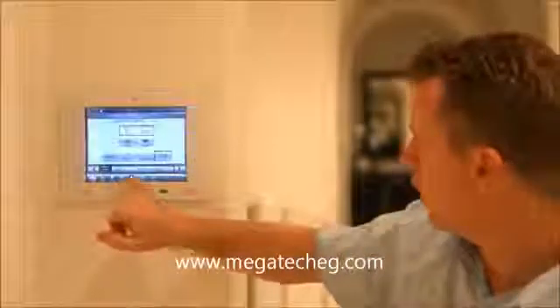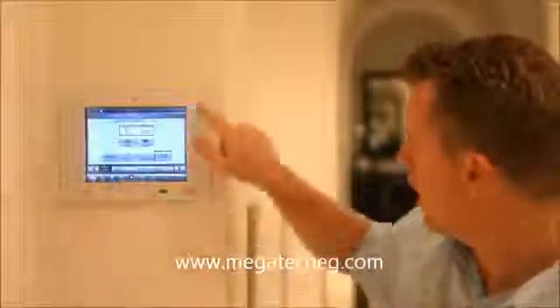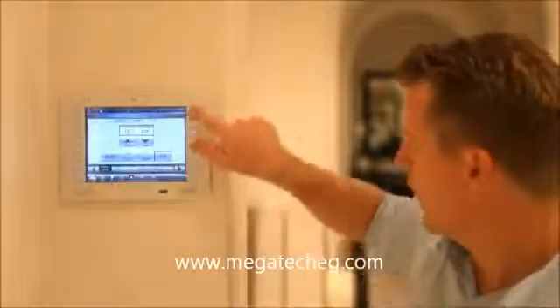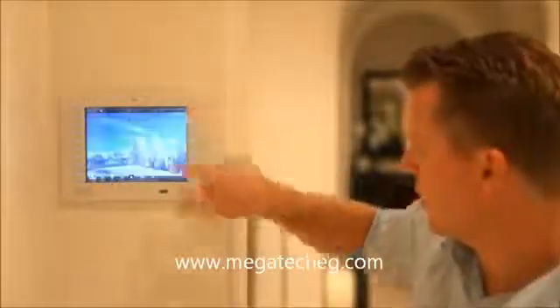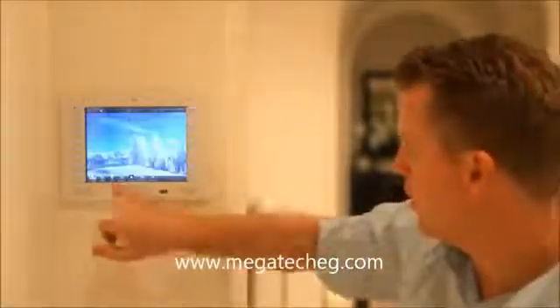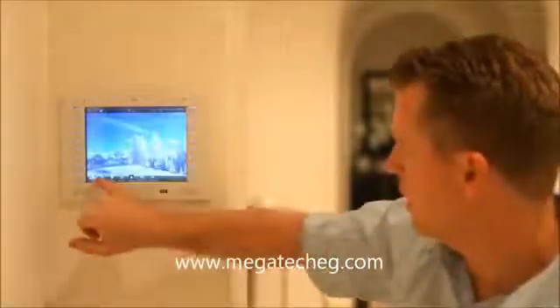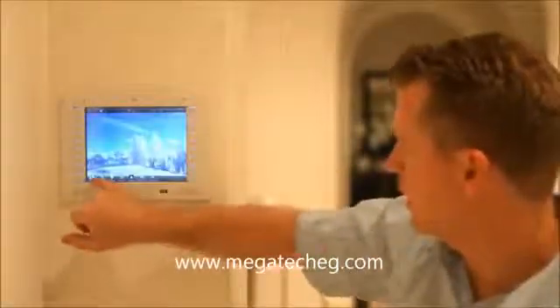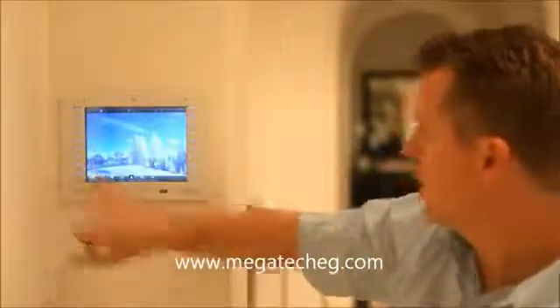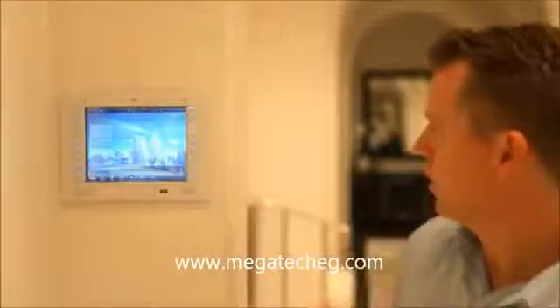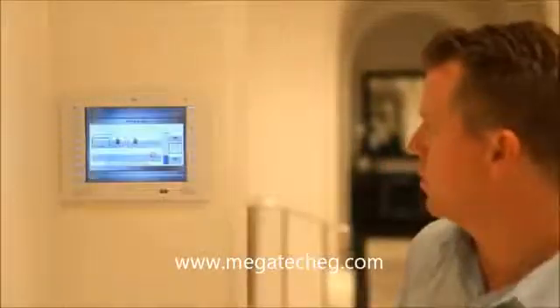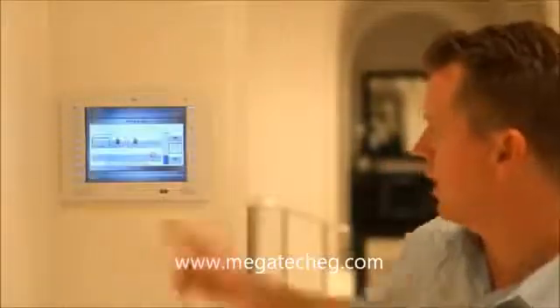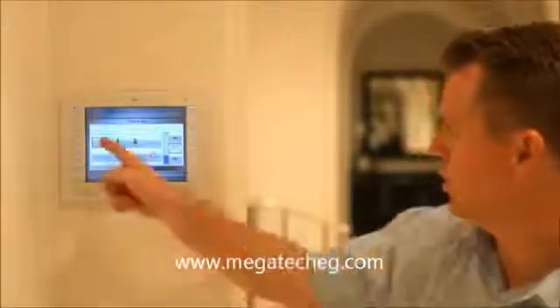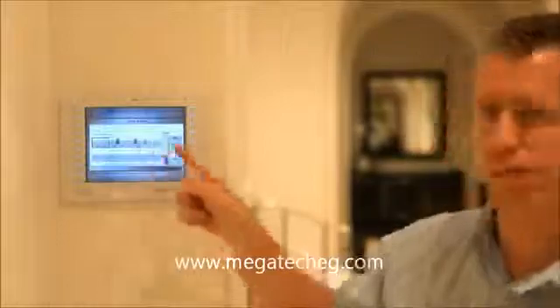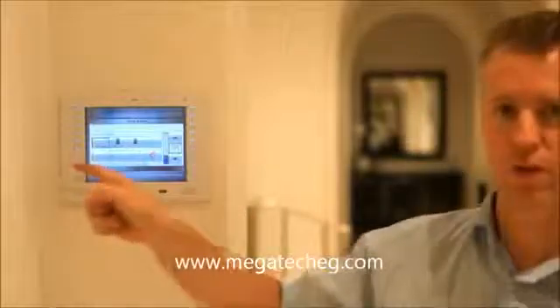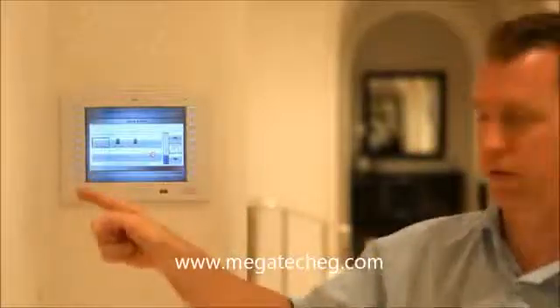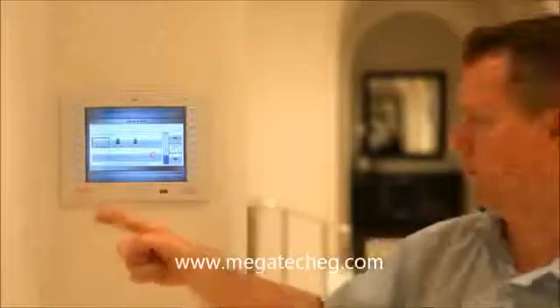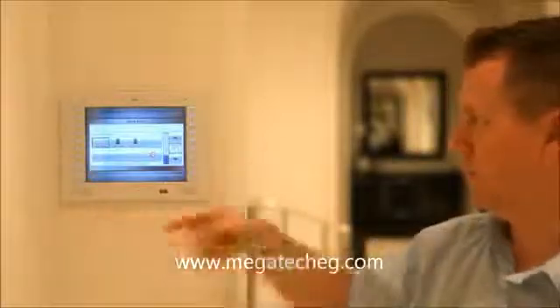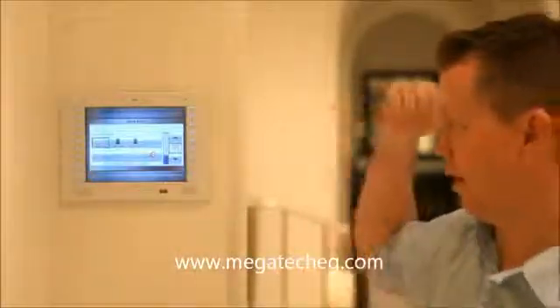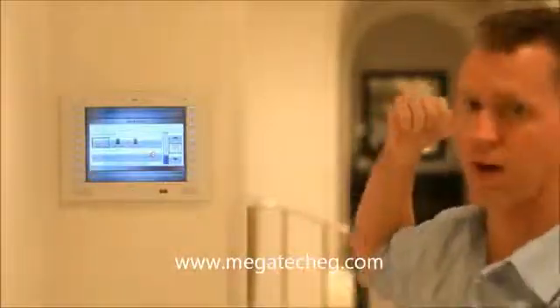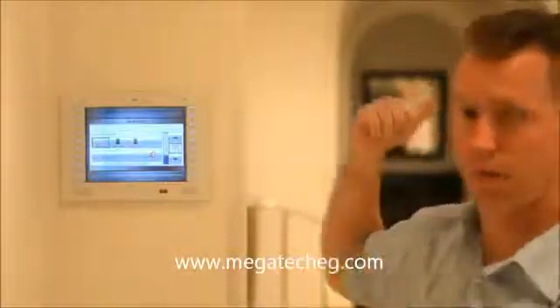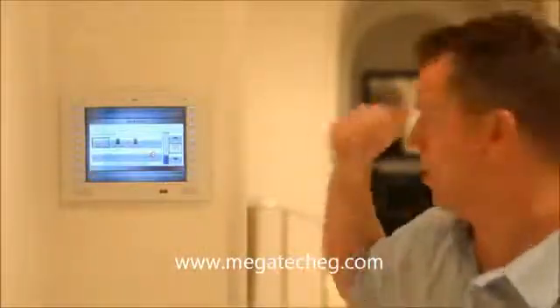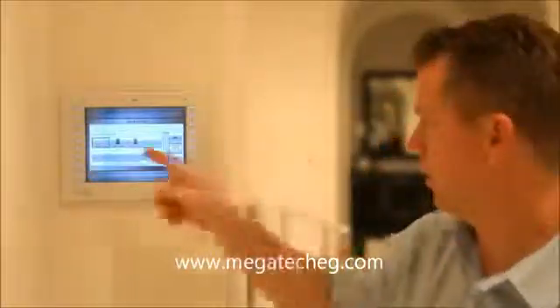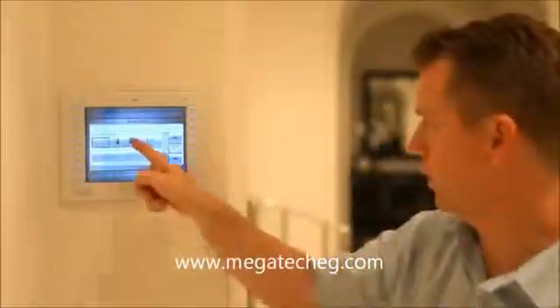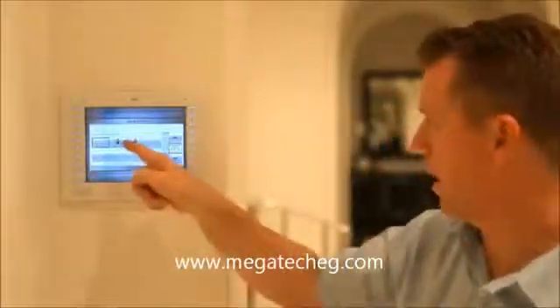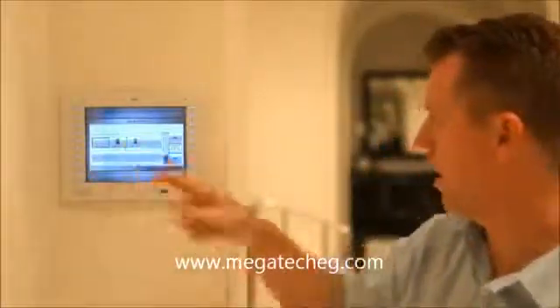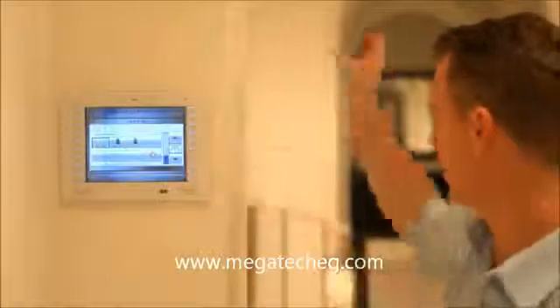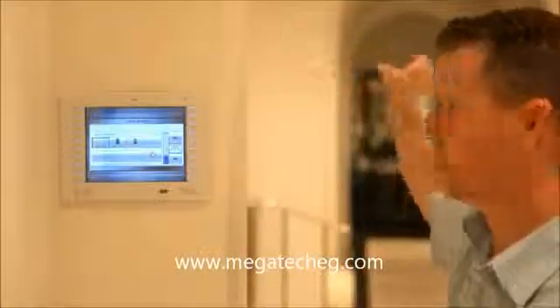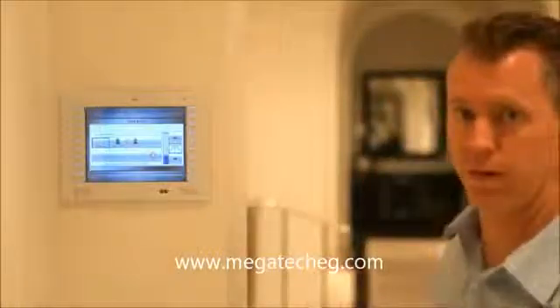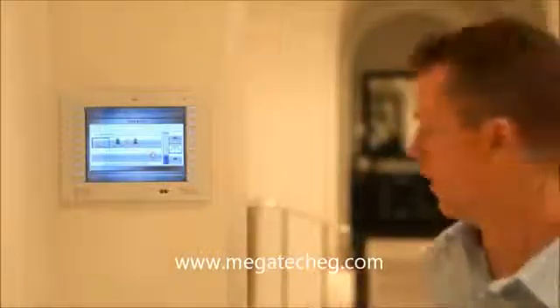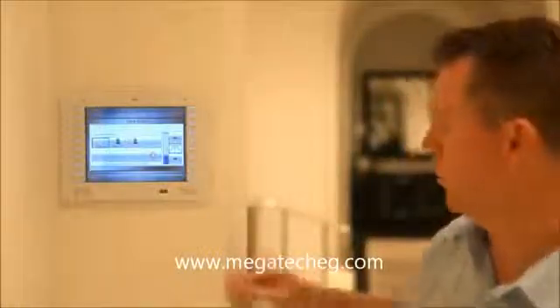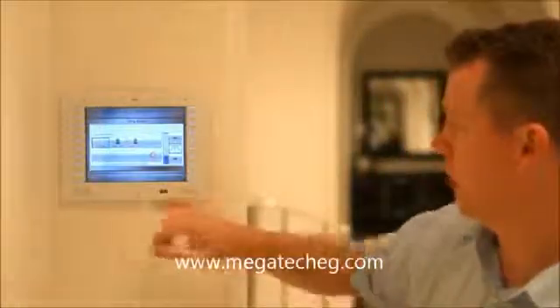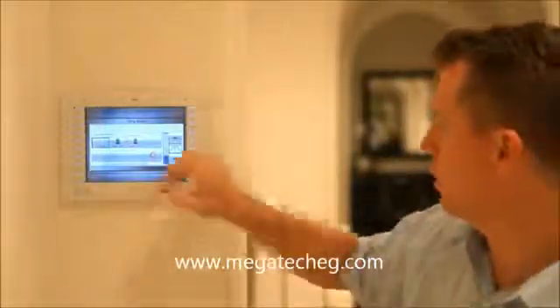I can come back to the main menu and select music and even change what music source I'm listening to. I've got XM radio on in the background, but I can listen to the iPods that are docked around various different rooms in the house.